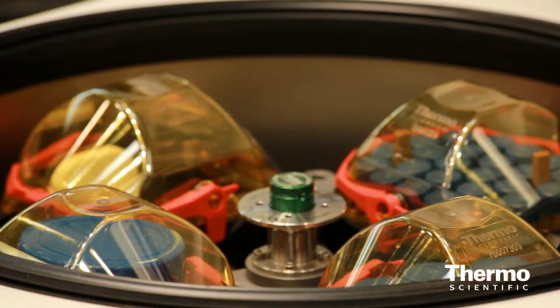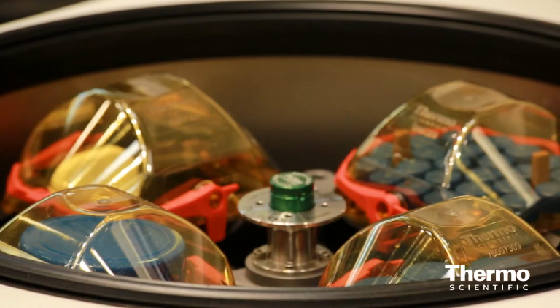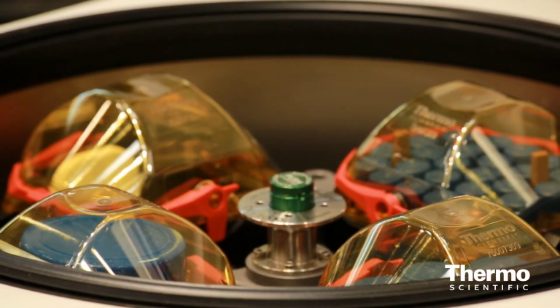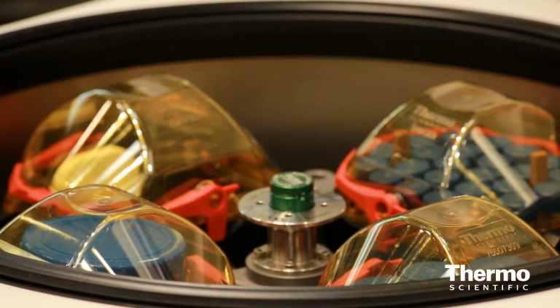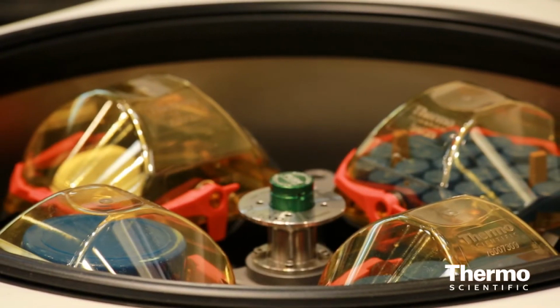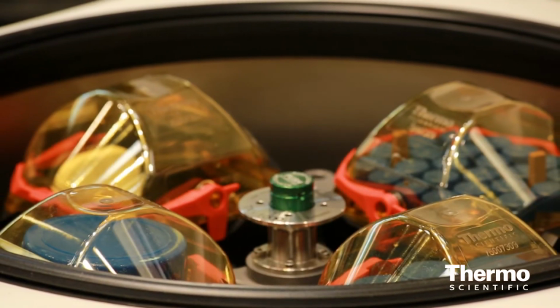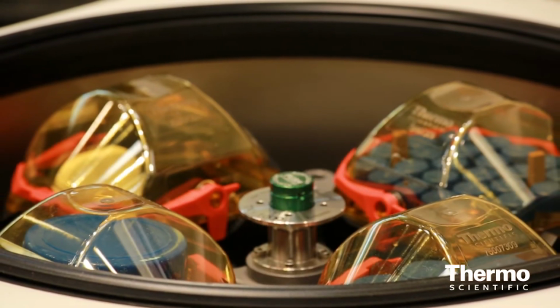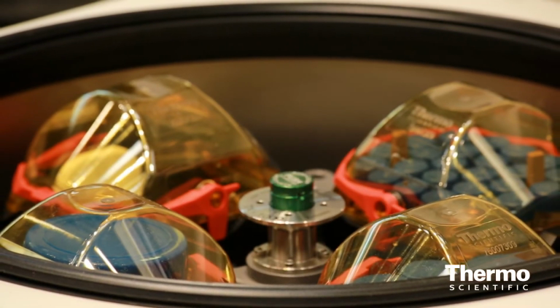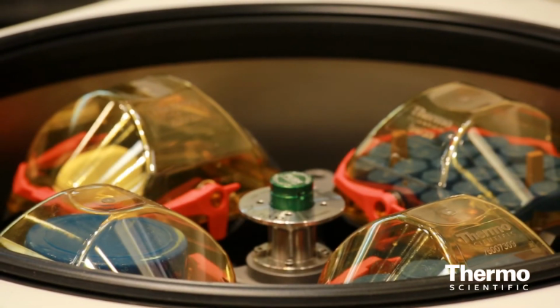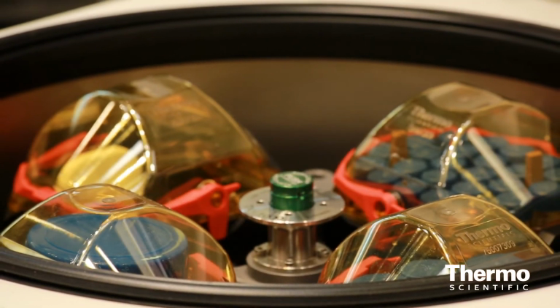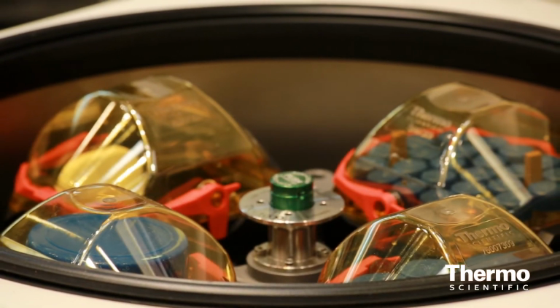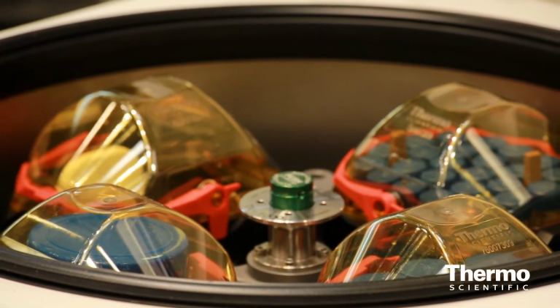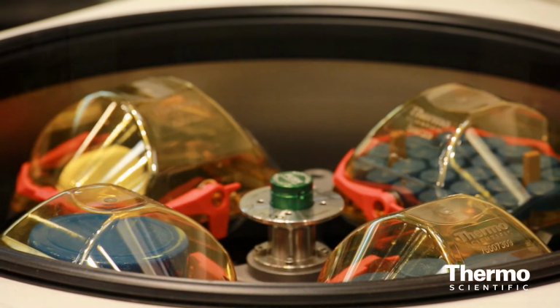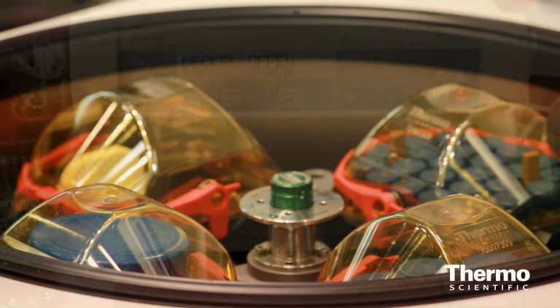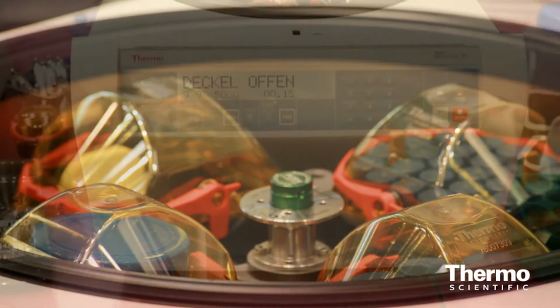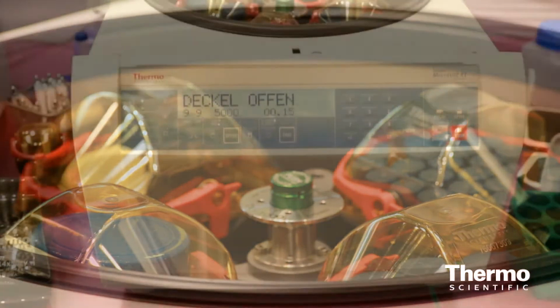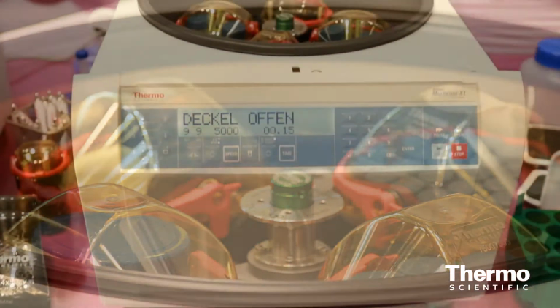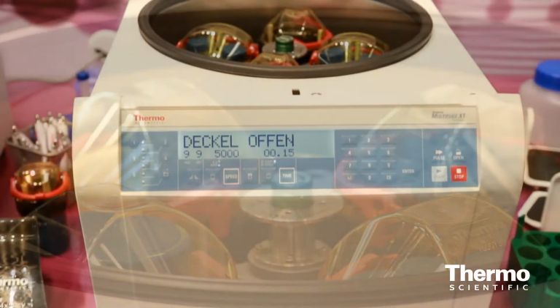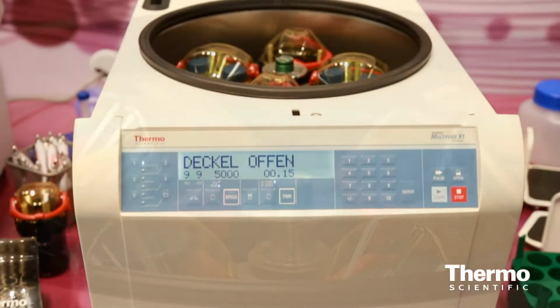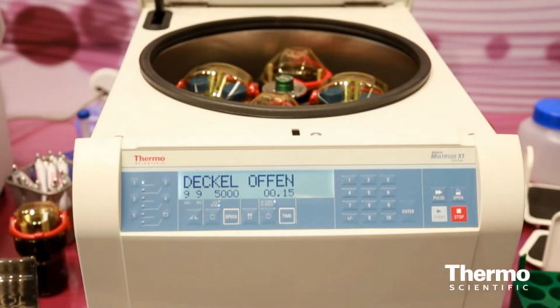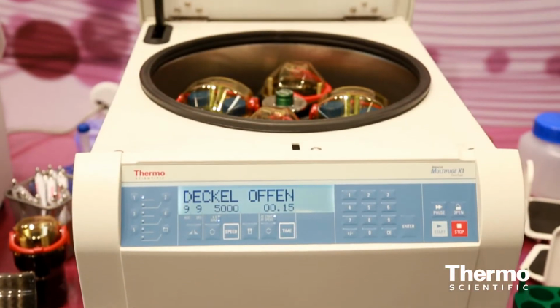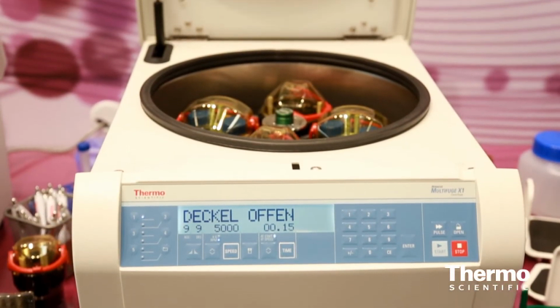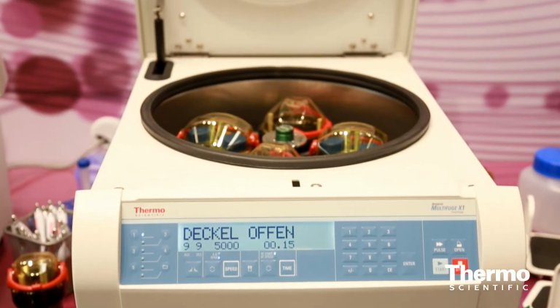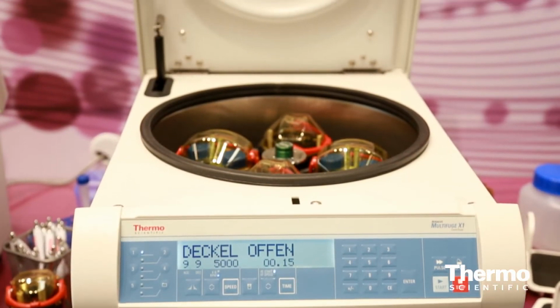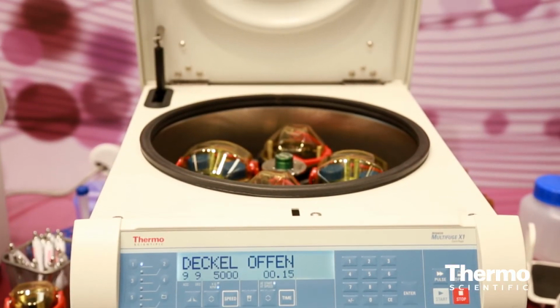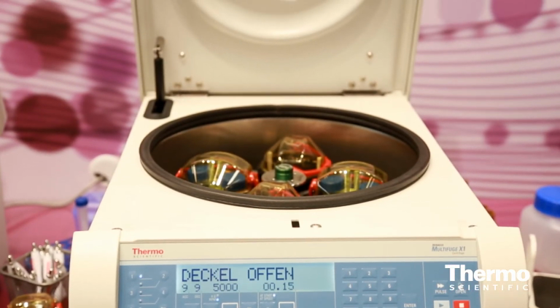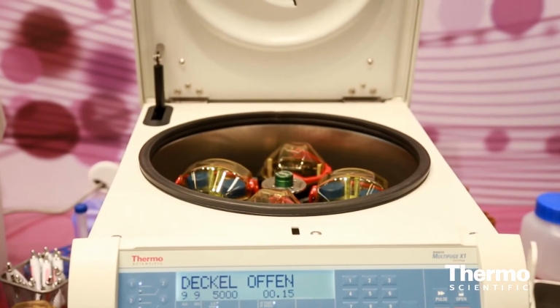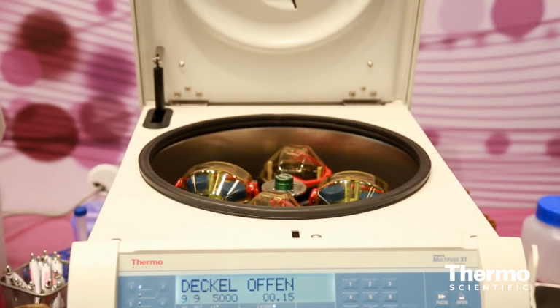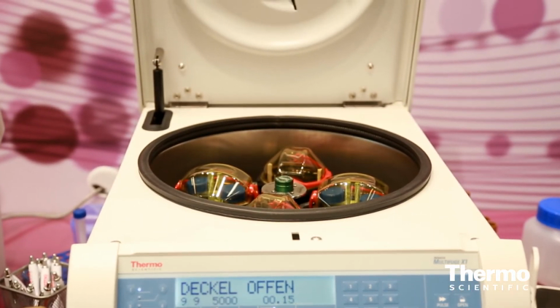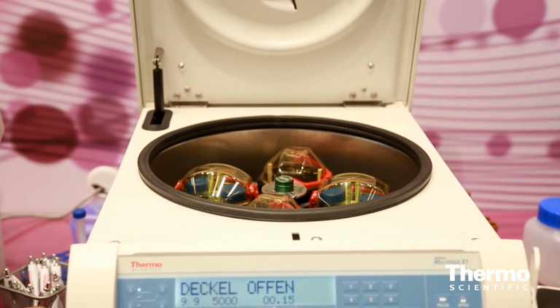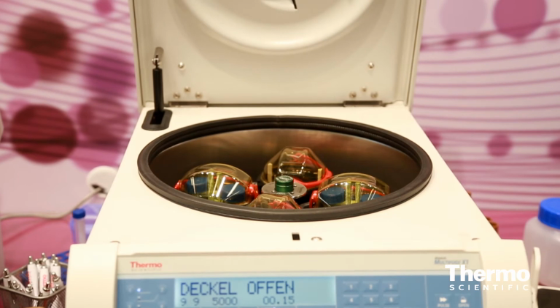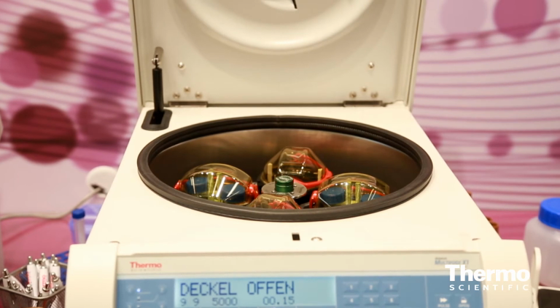It will also allow you to spin 40 50mm conicals and up to 196 blood tubes, all in the same rotor. And there's more.